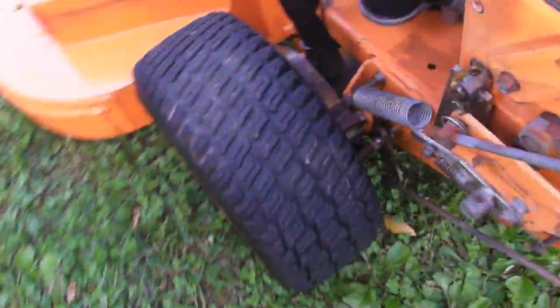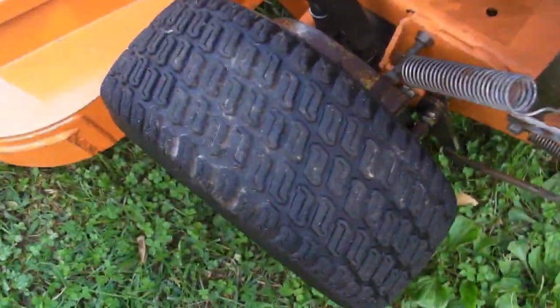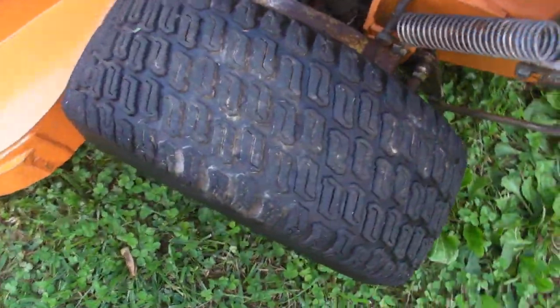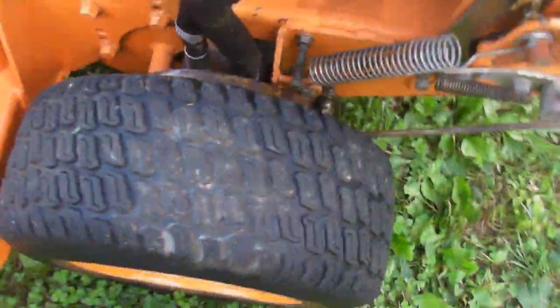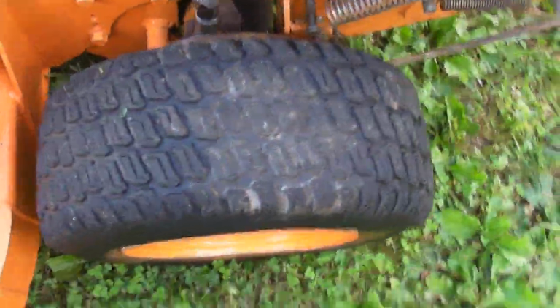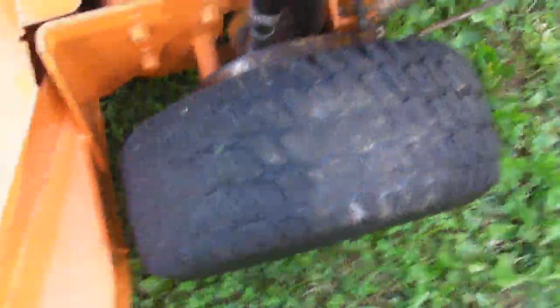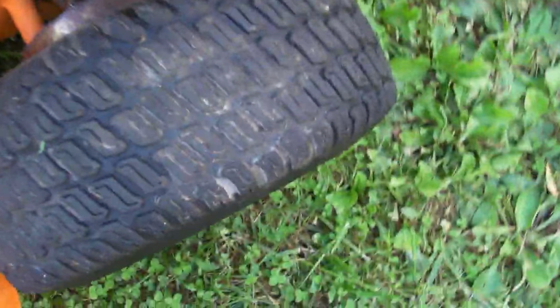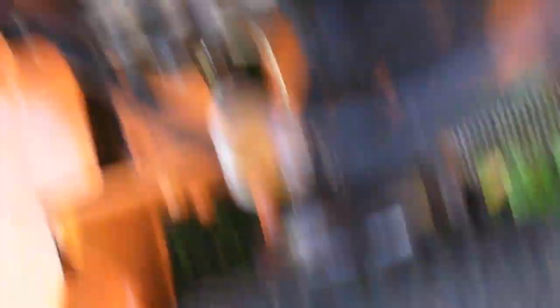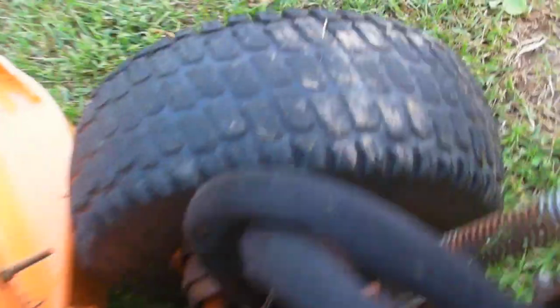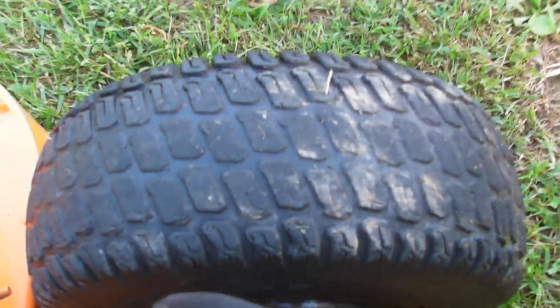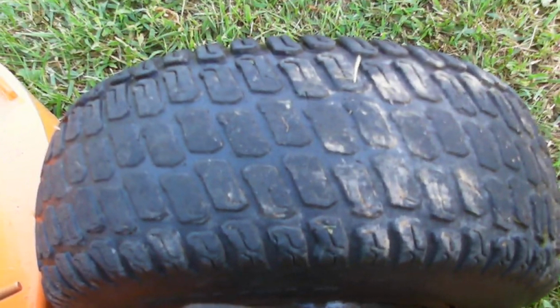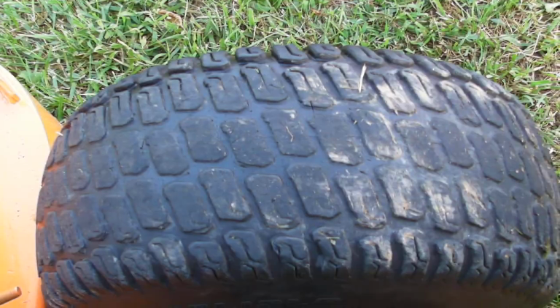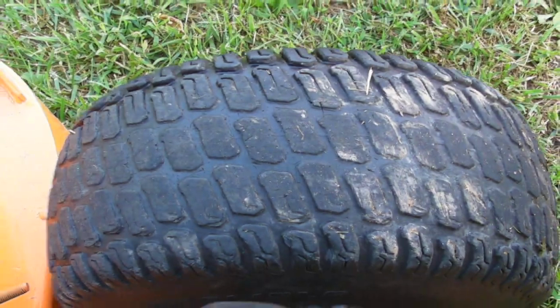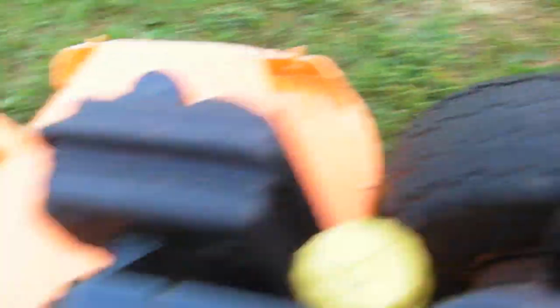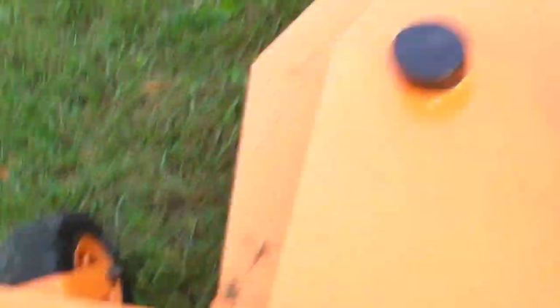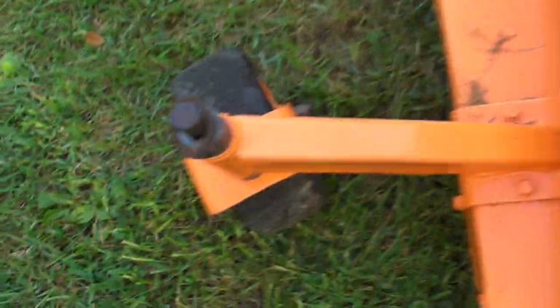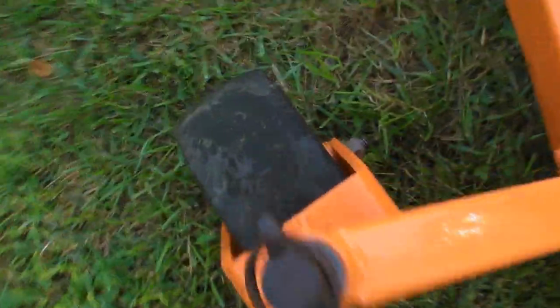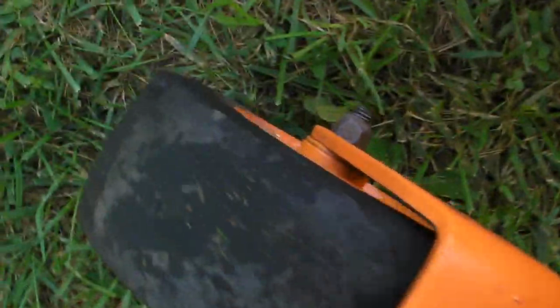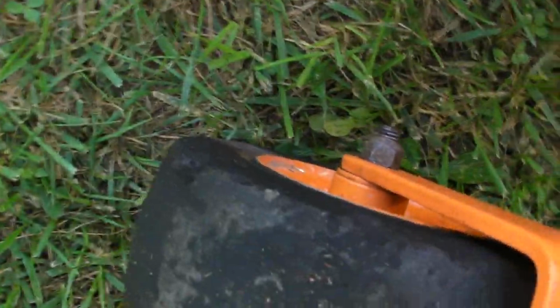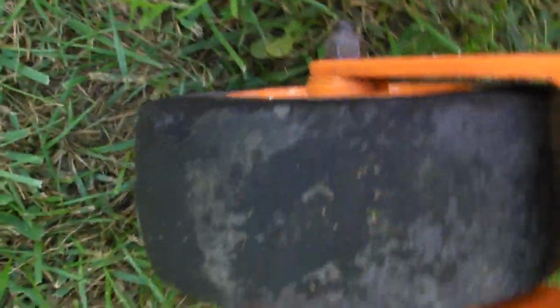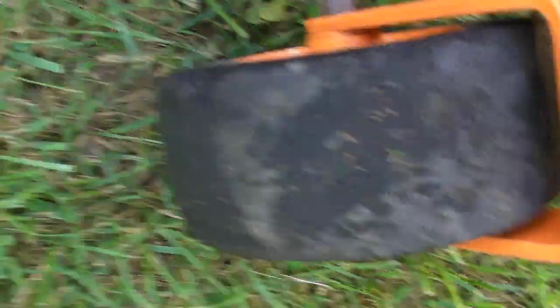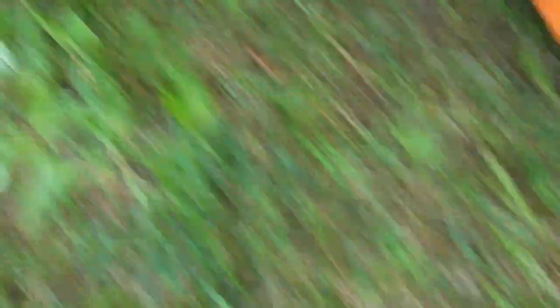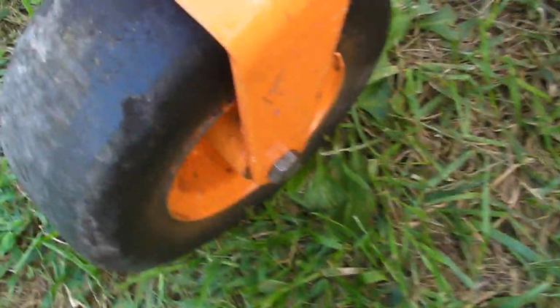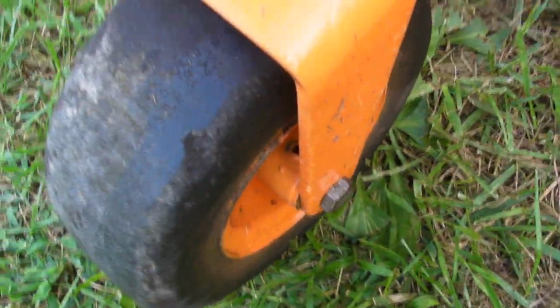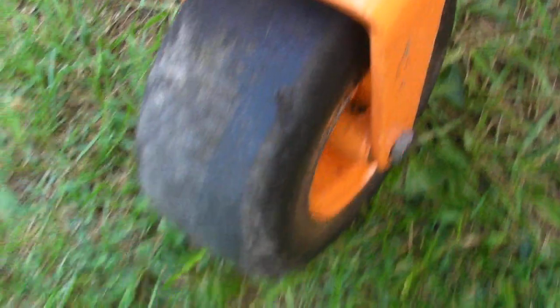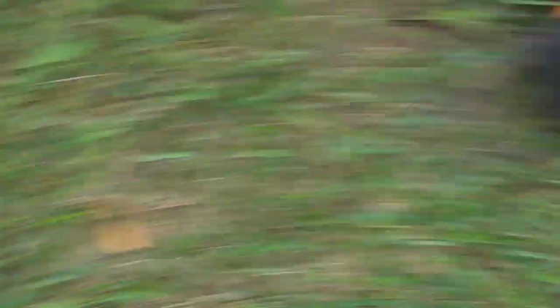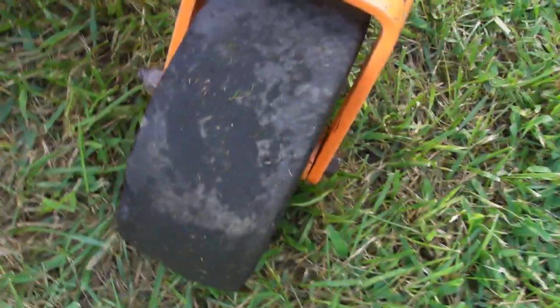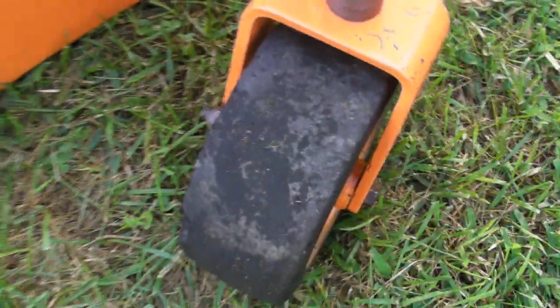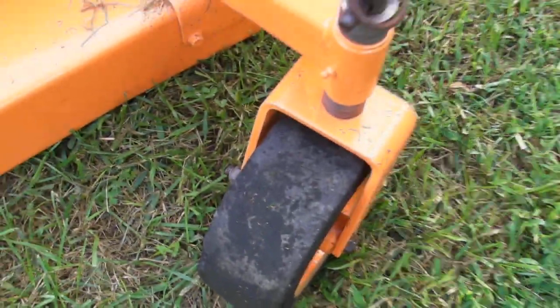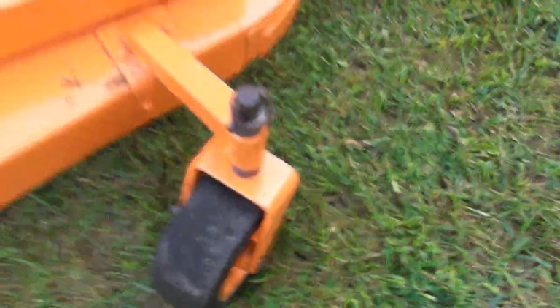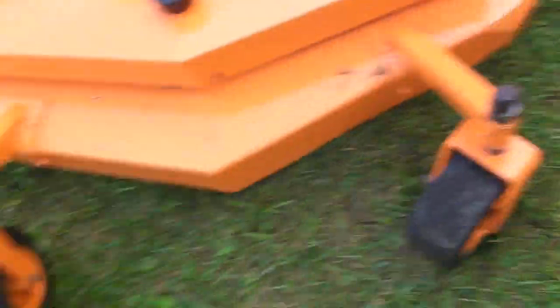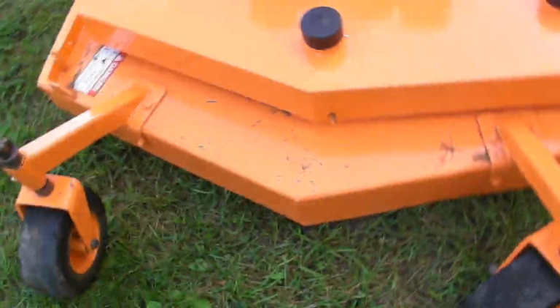The rear tires are about 50% on this side, and this side is pretty much bald, as you can see. The front tires have nicks in them — they're zero flat, but they do operate.